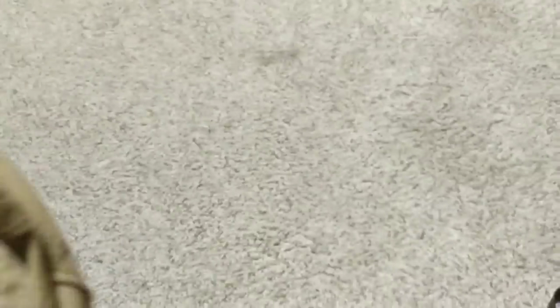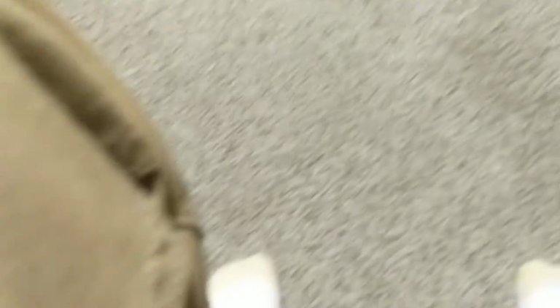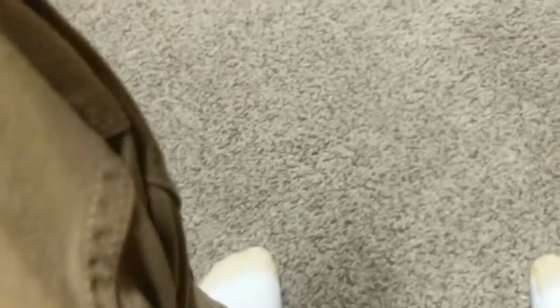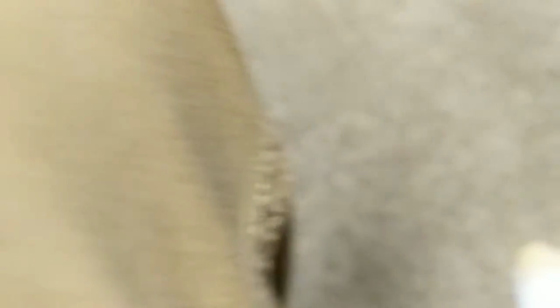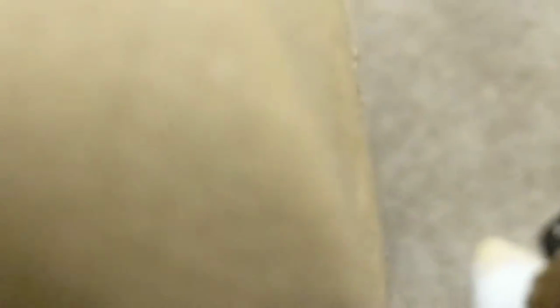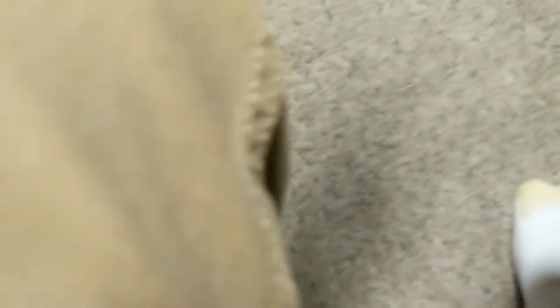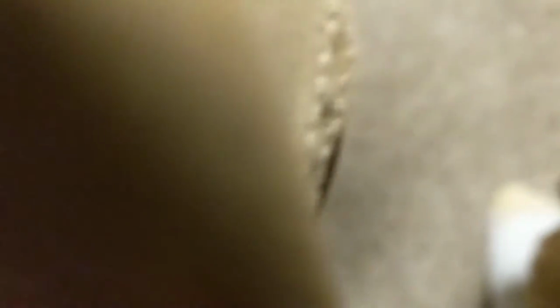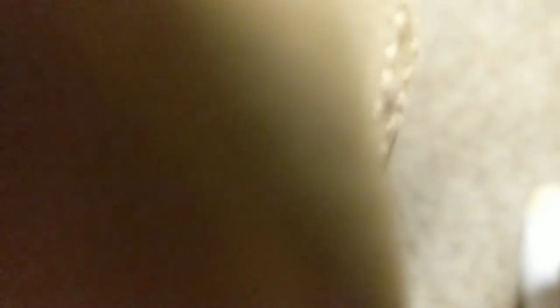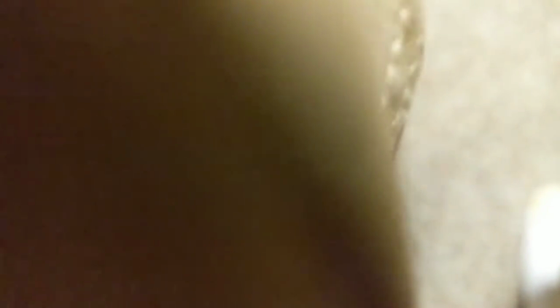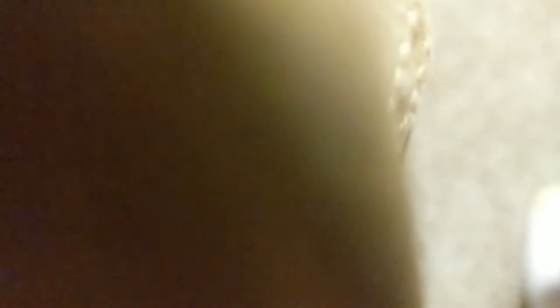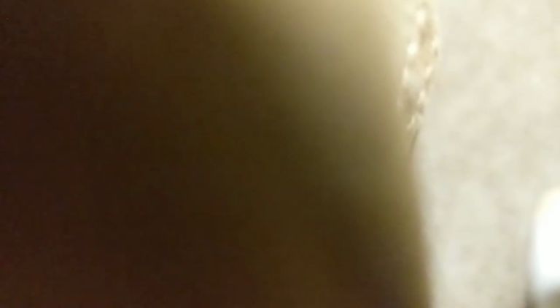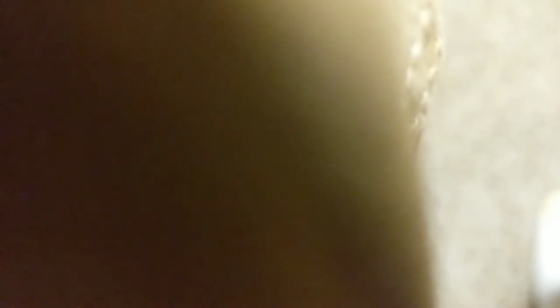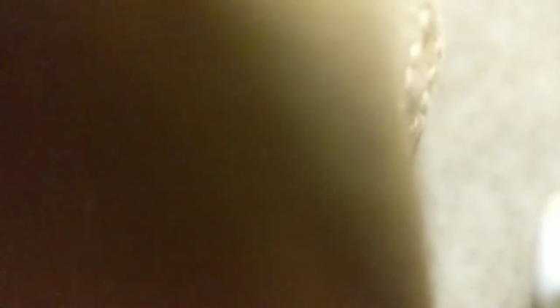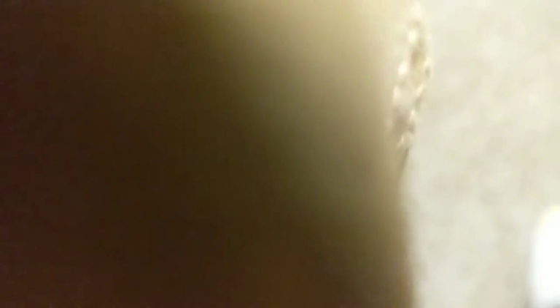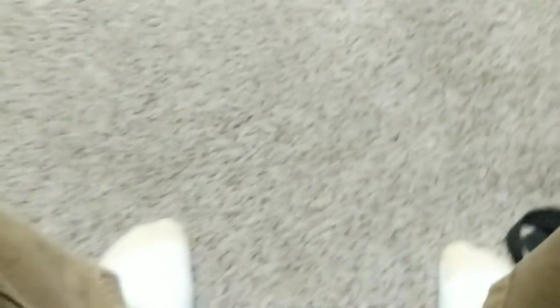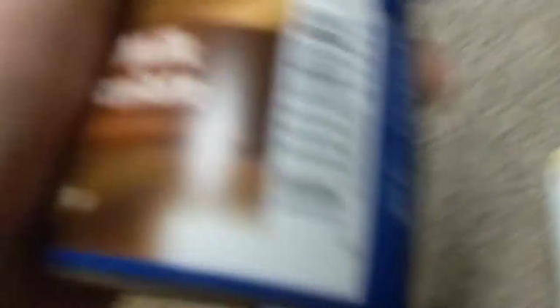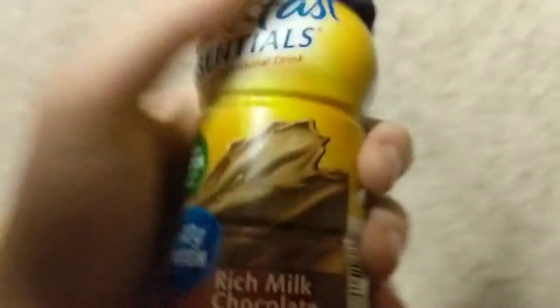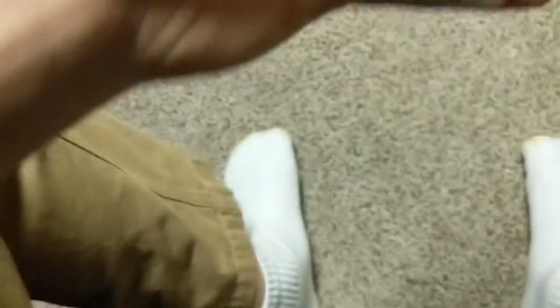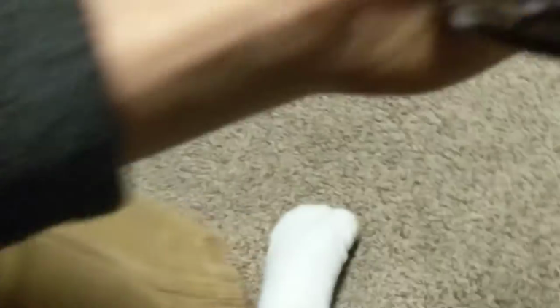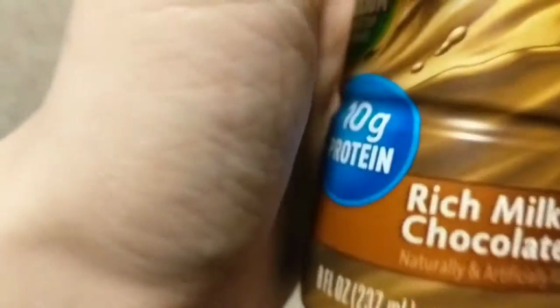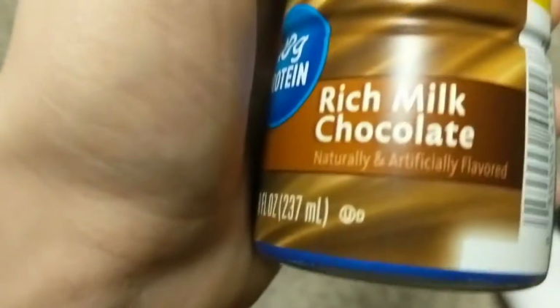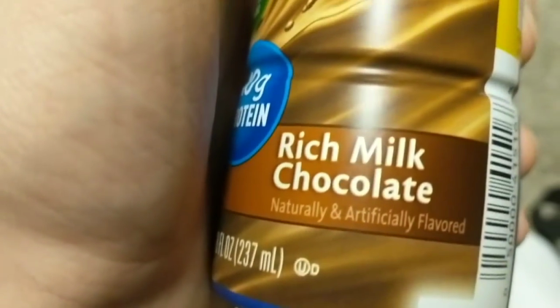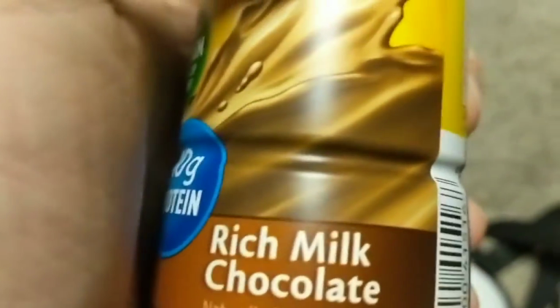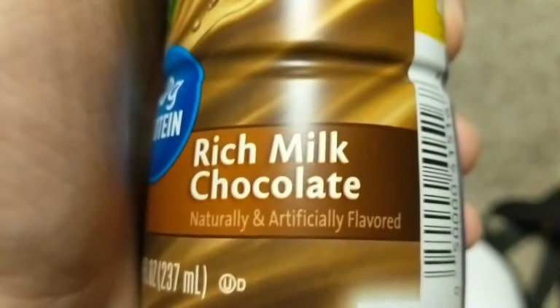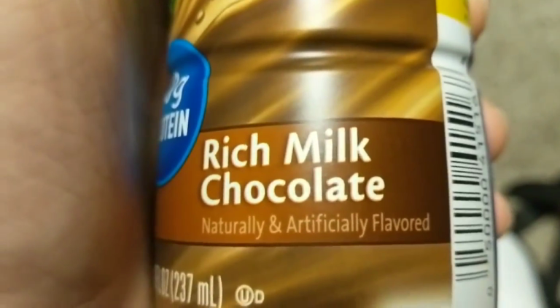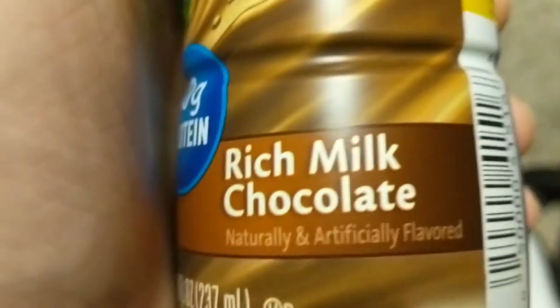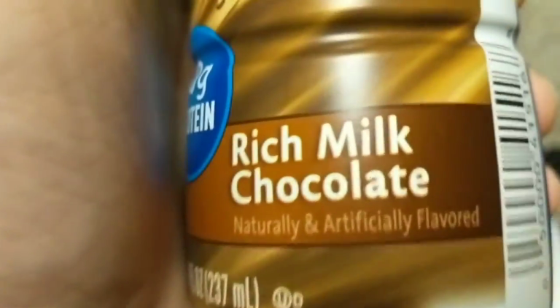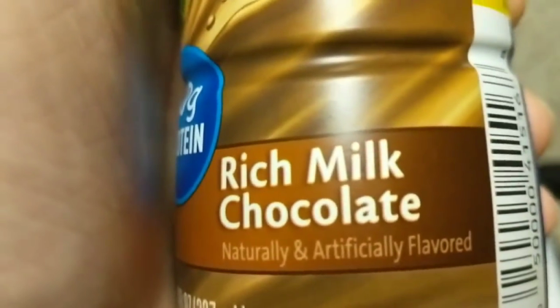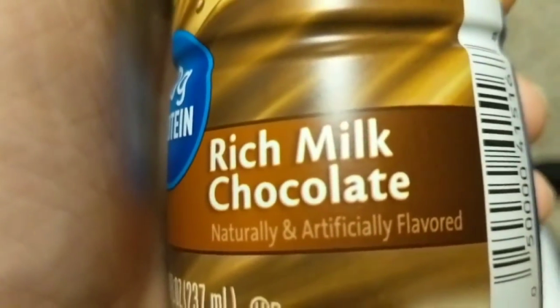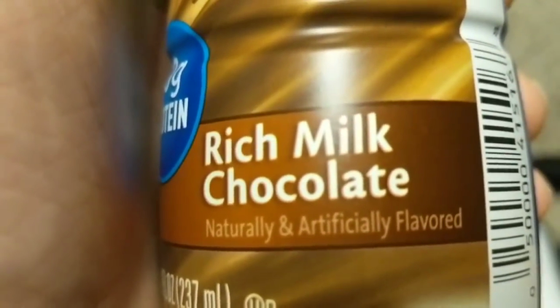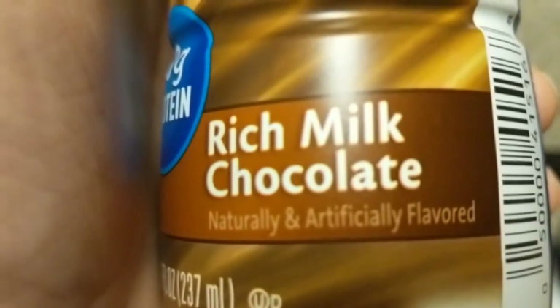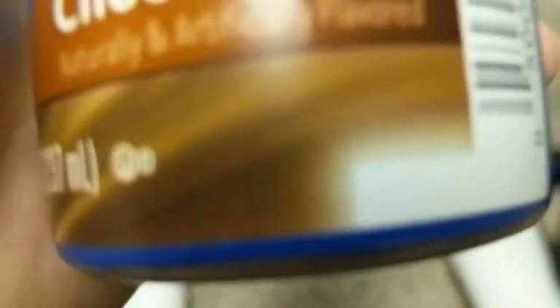It looks and tastes pretty much exactly like chocolate milk — exactly what you would expect. Sorry, that was gross. But pretty good. Rich milk chocolate. Not rich chocolate milk, obviously, because it's not actually milk.